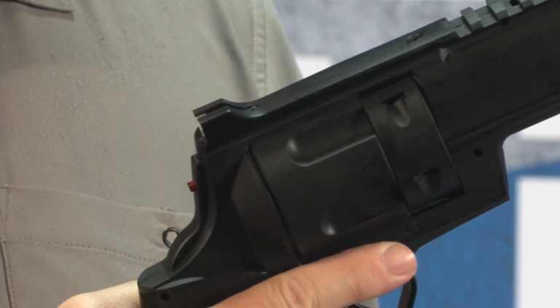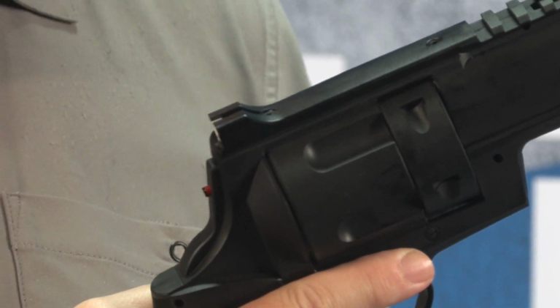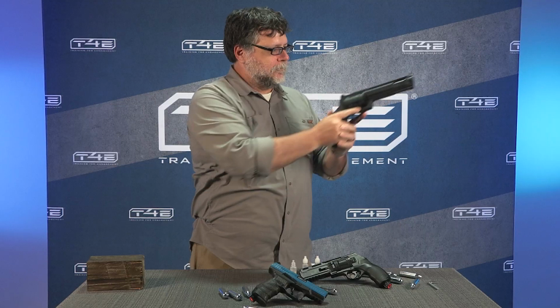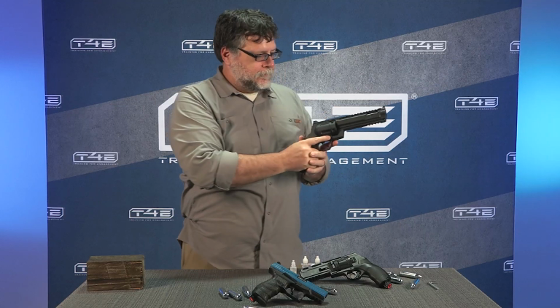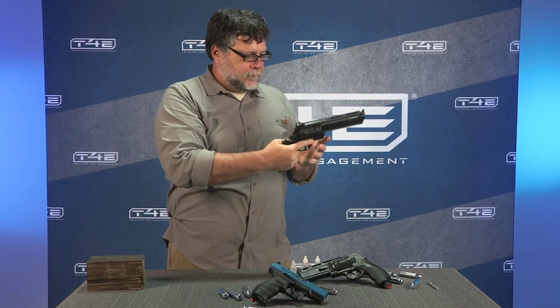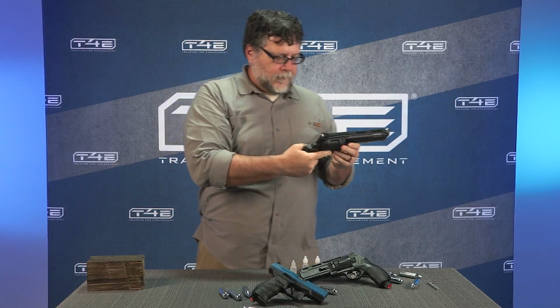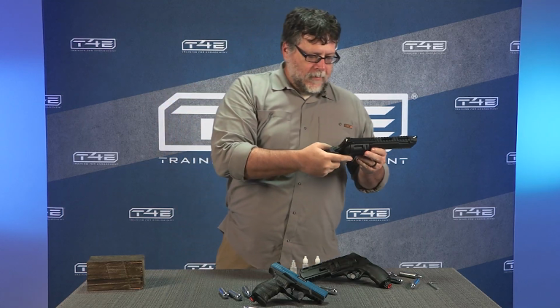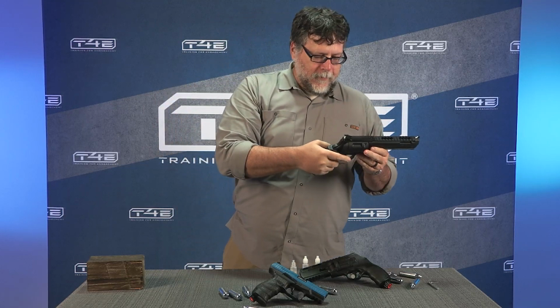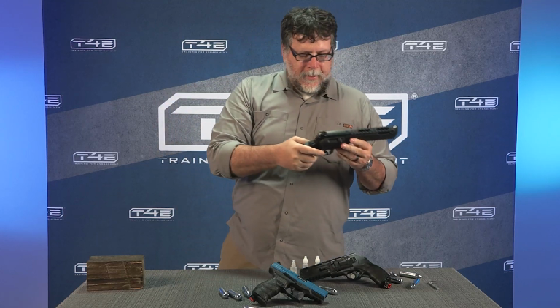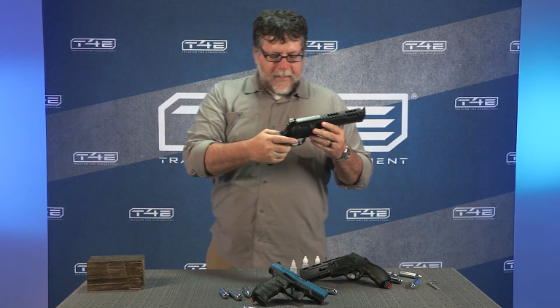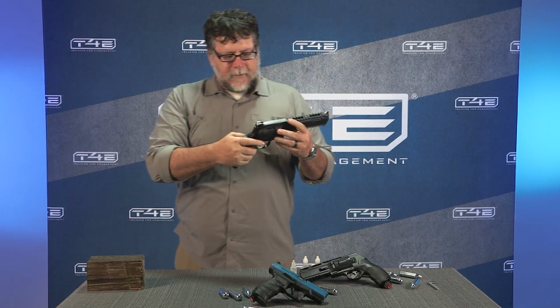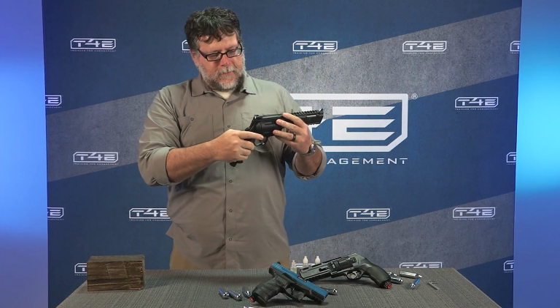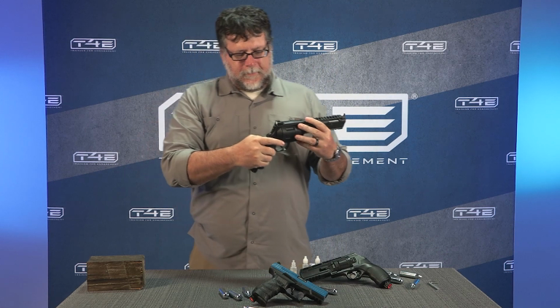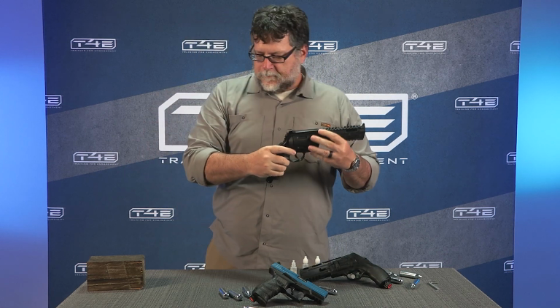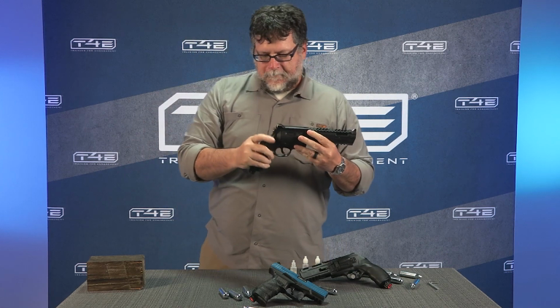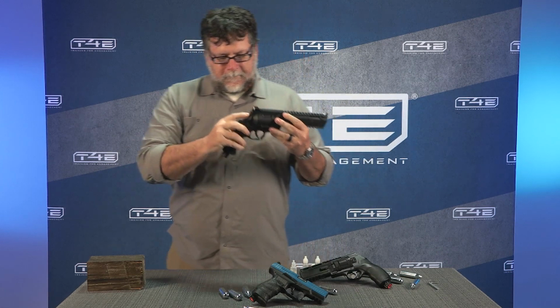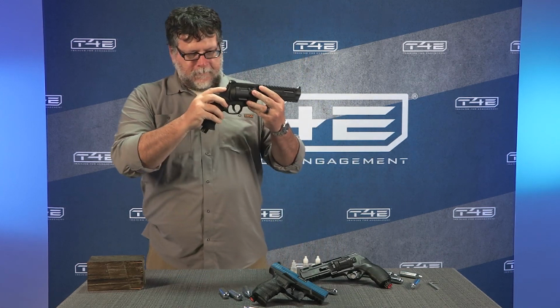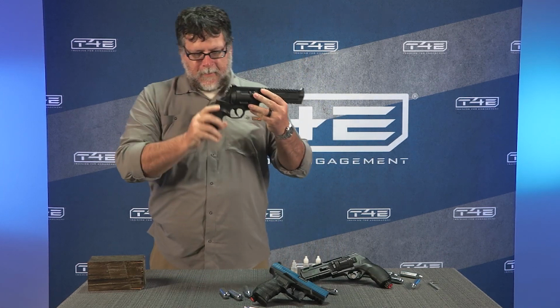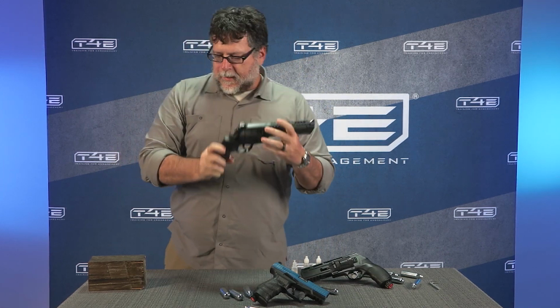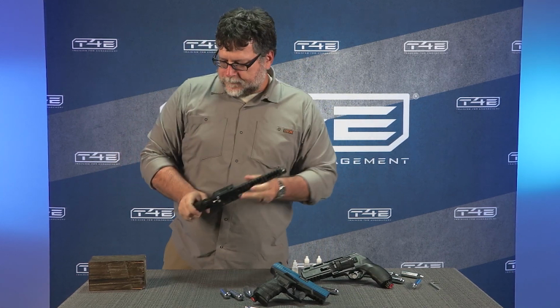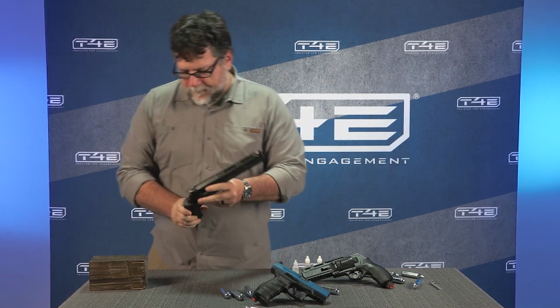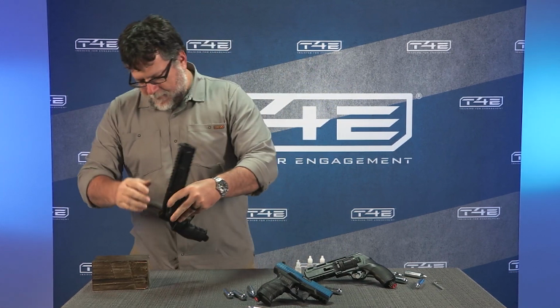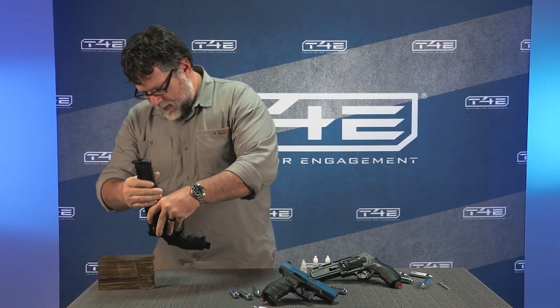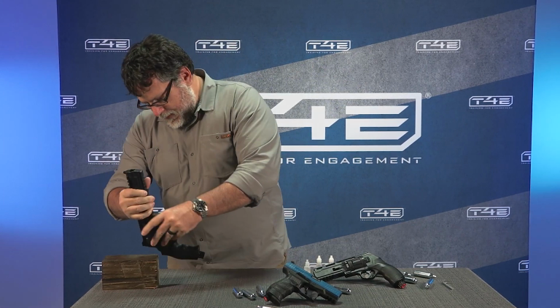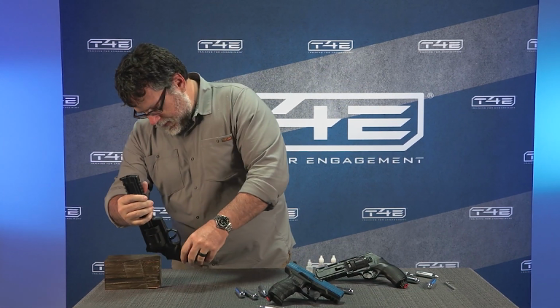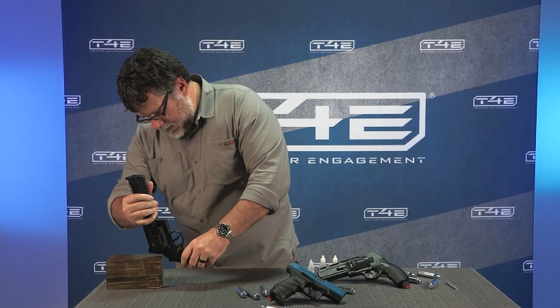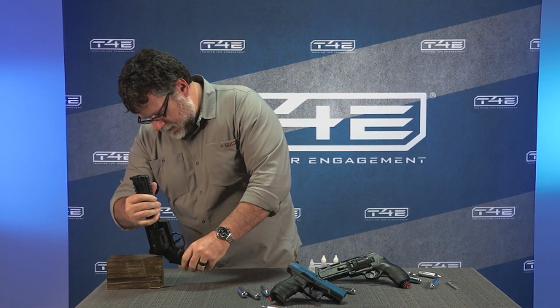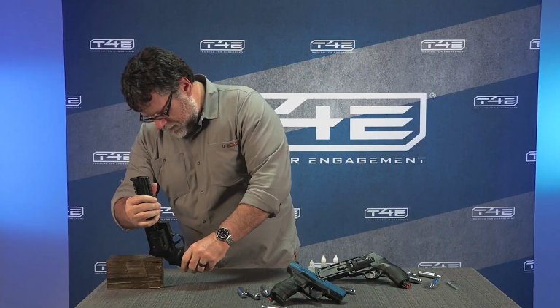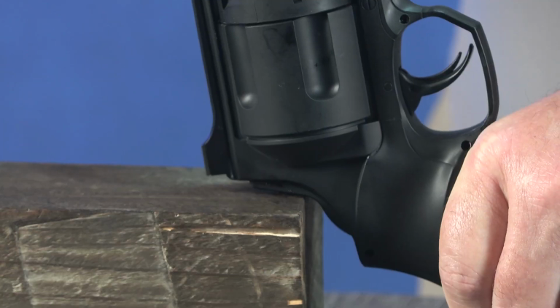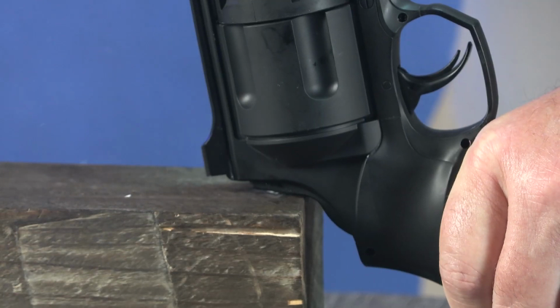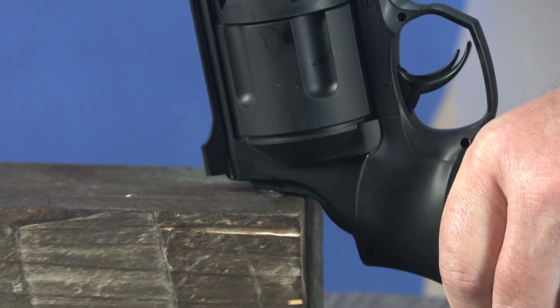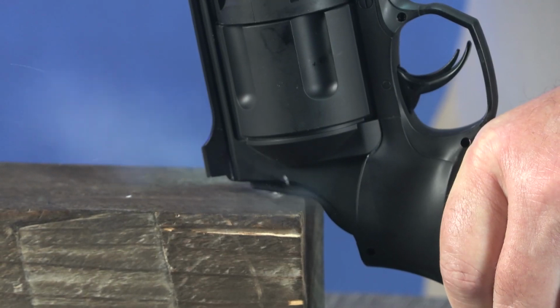To remove a punctured CO2 cartridge and replace it with a new one, you must first let the air out. If your T4E marker has a pressure indicator, press it so any remaining air can escape.